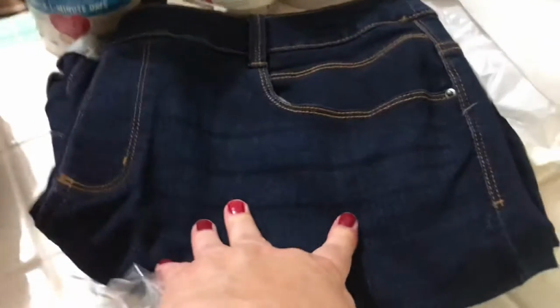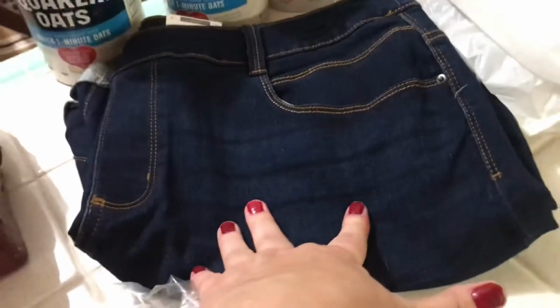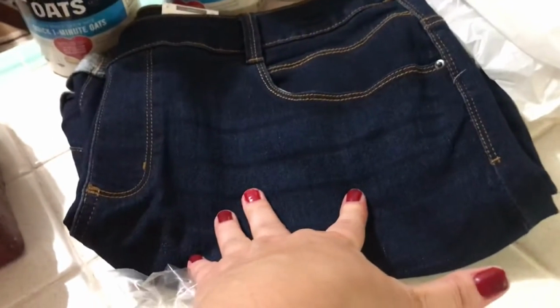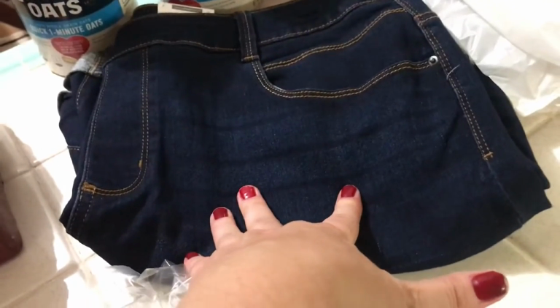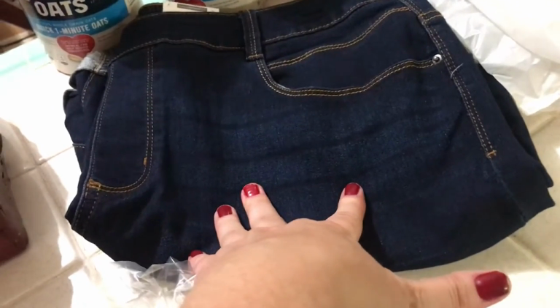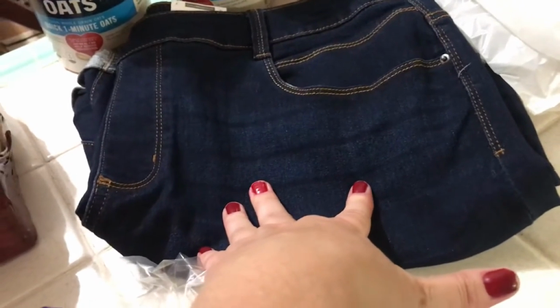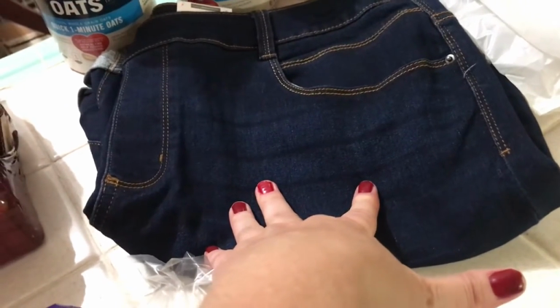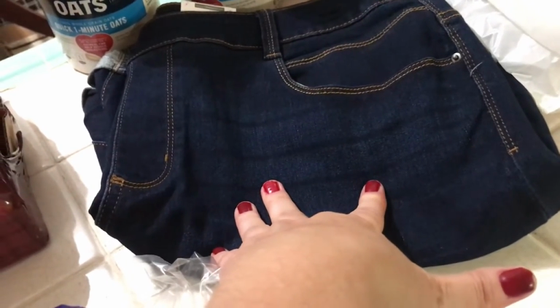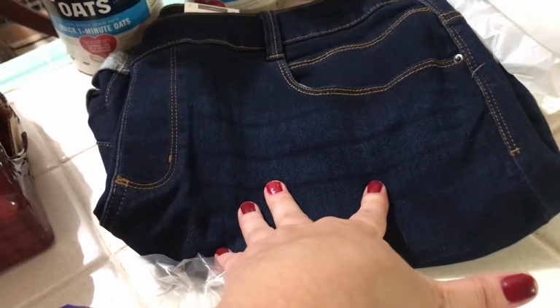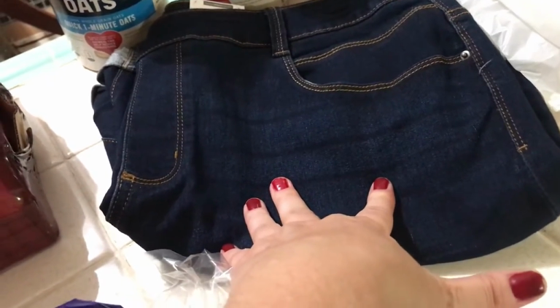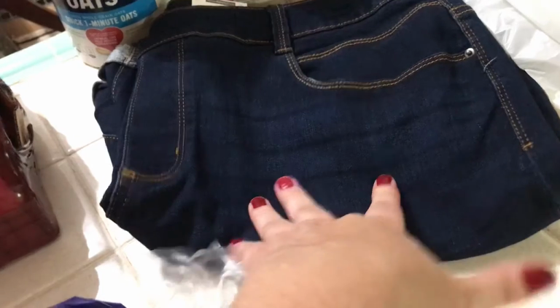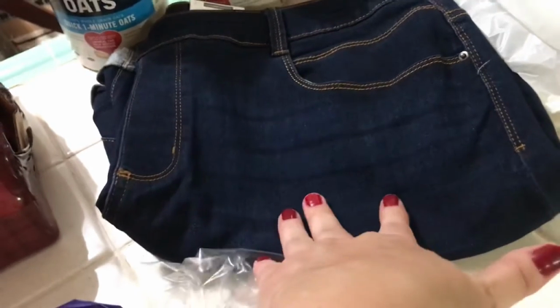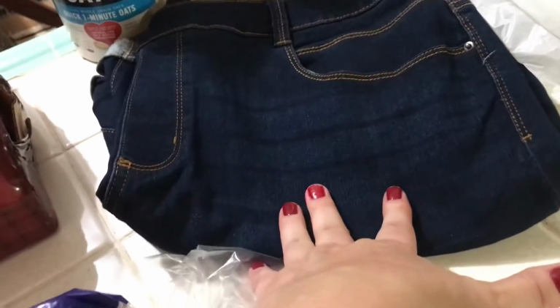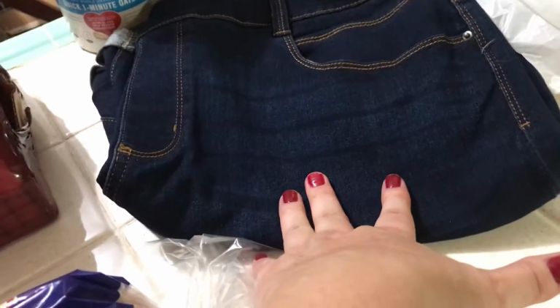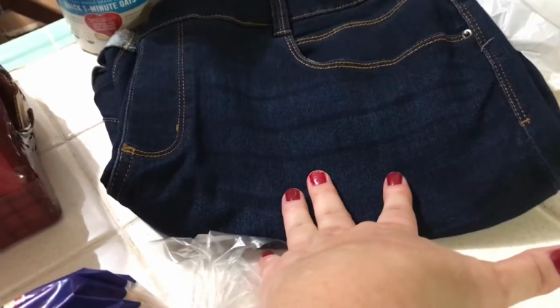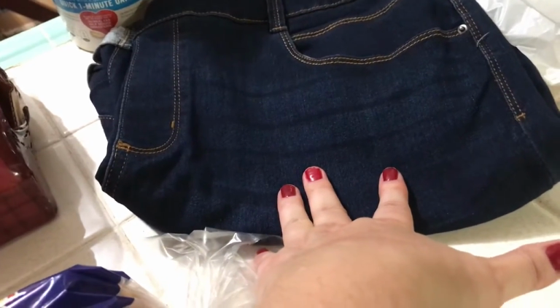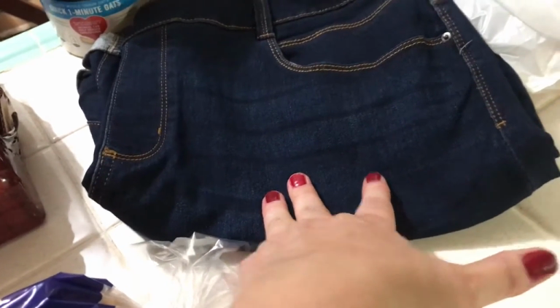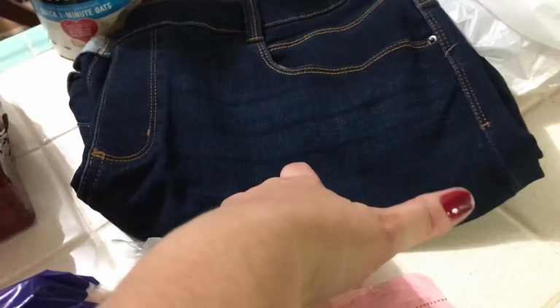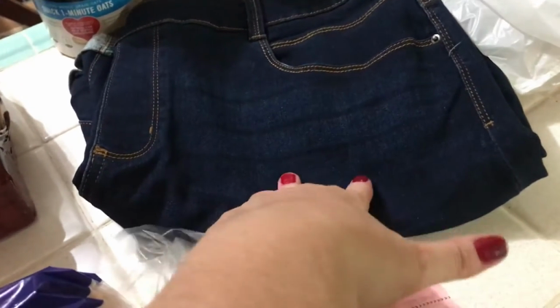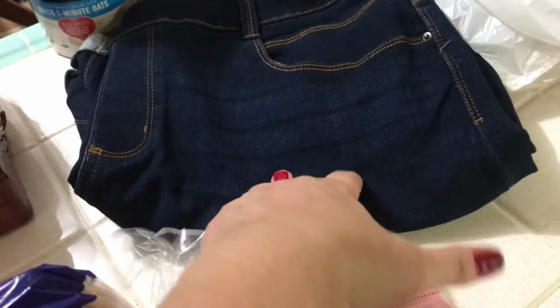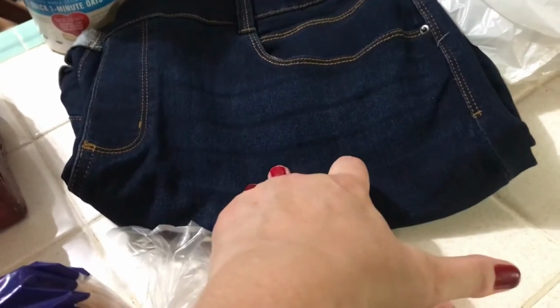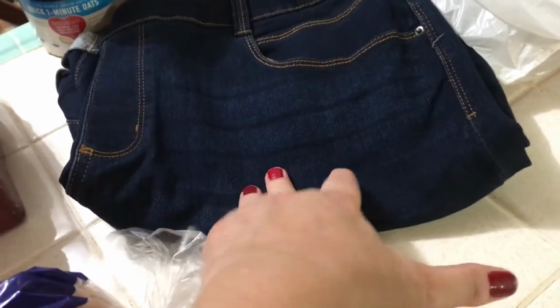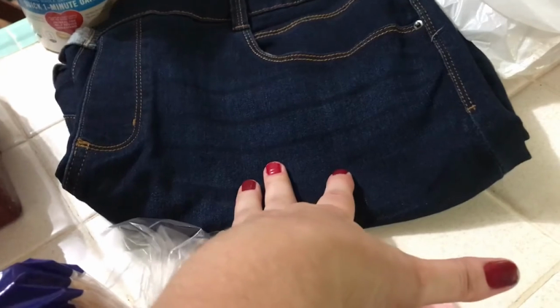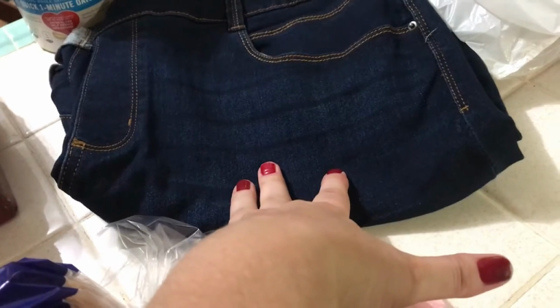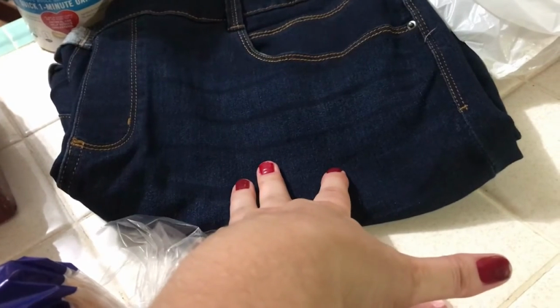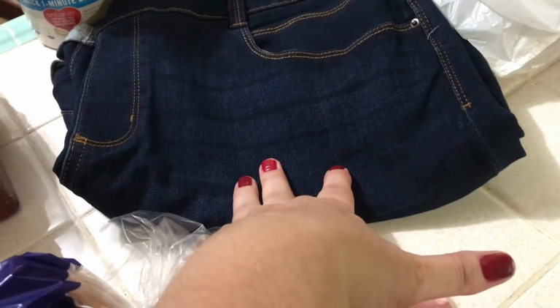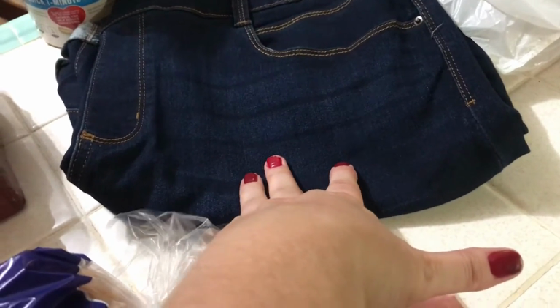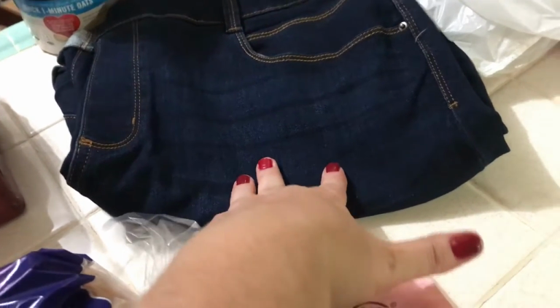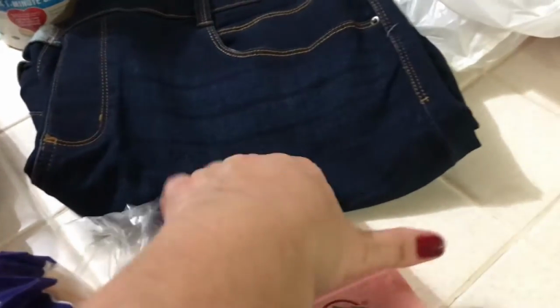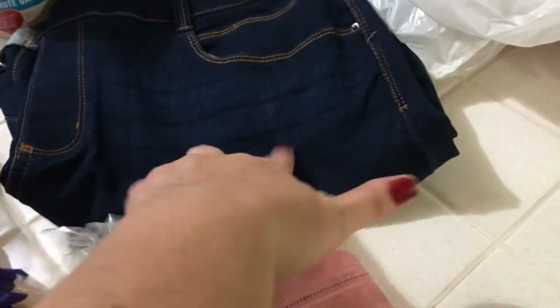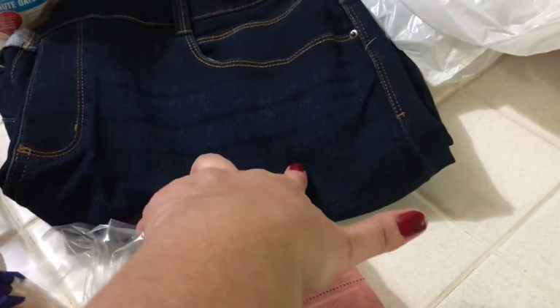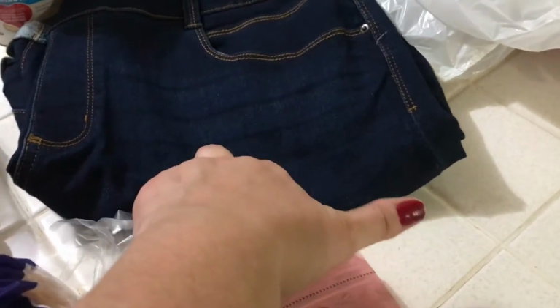I also got one pair of shorts — actually got three pairs, and the other two are being shipped. And I got two pairs that go down to the knees. These are just regular shorts.